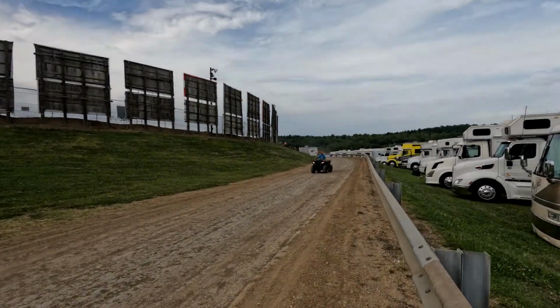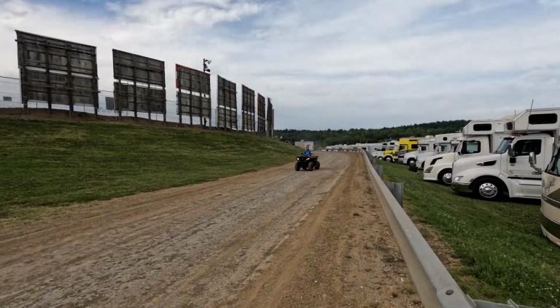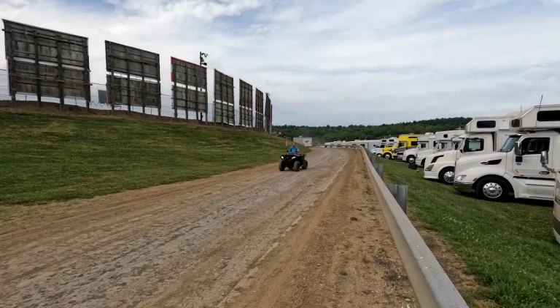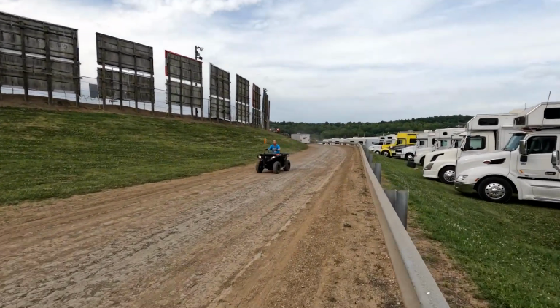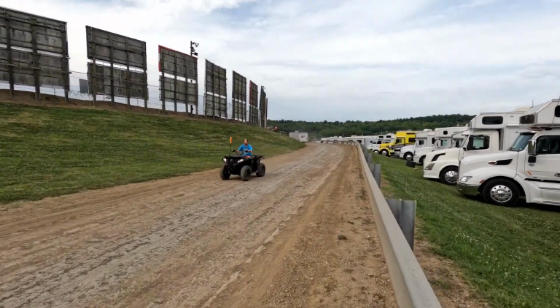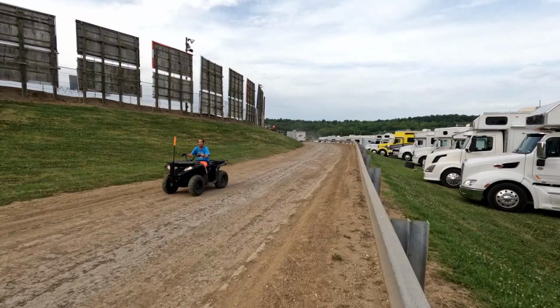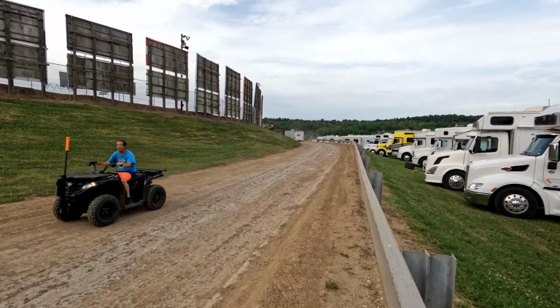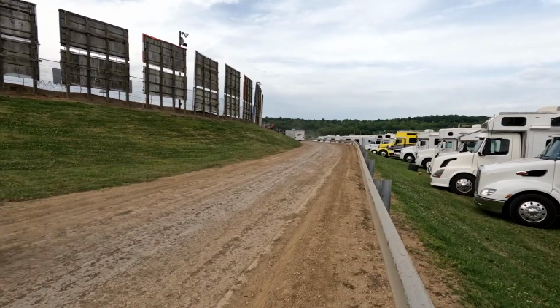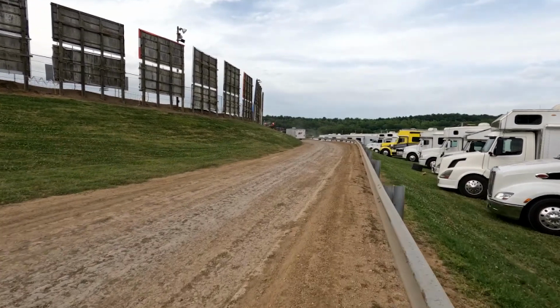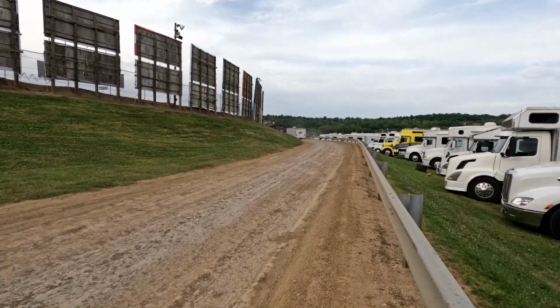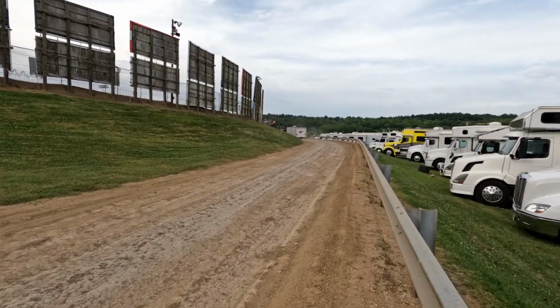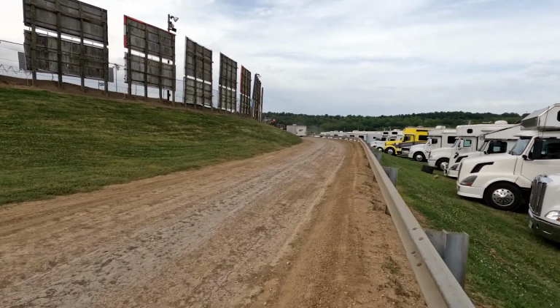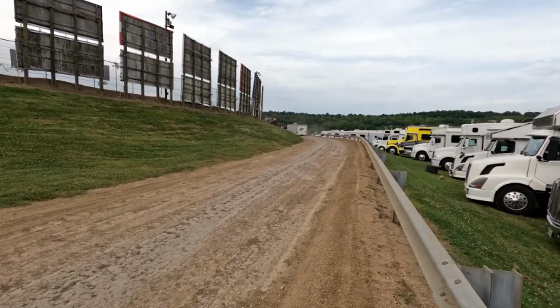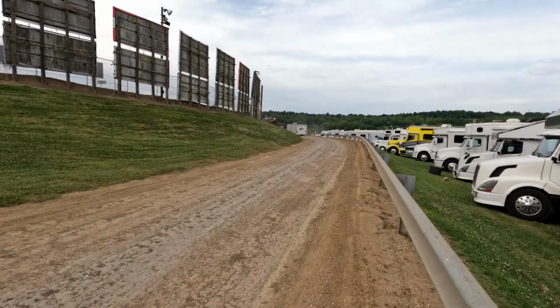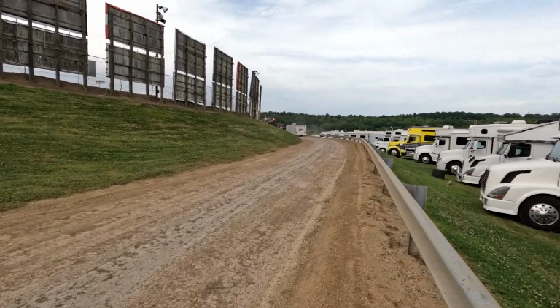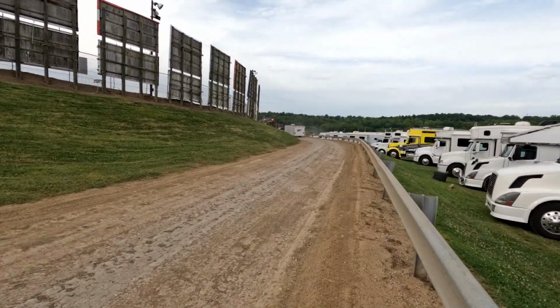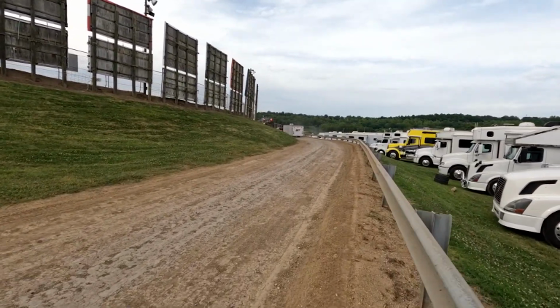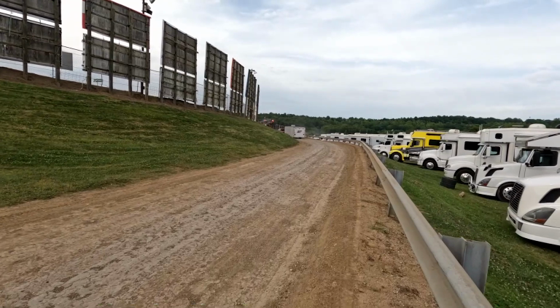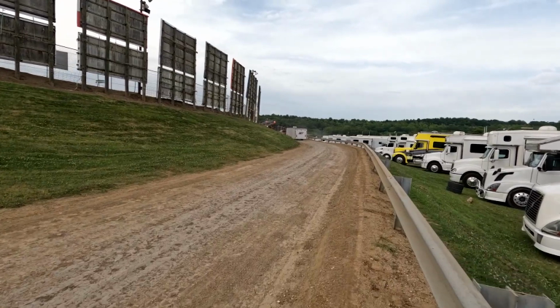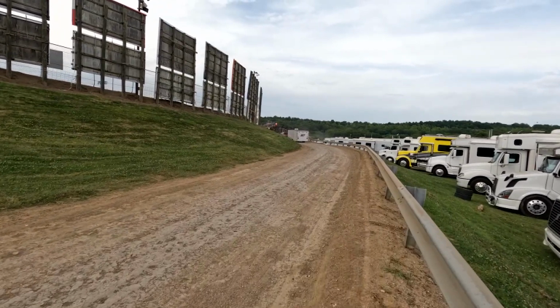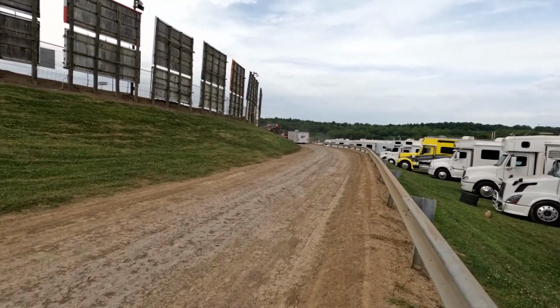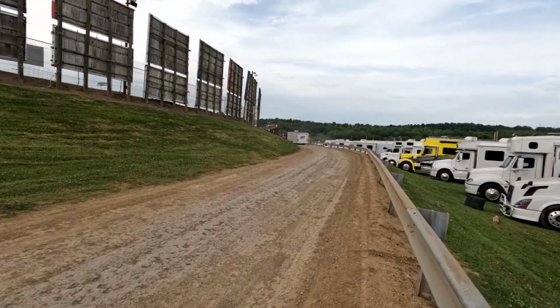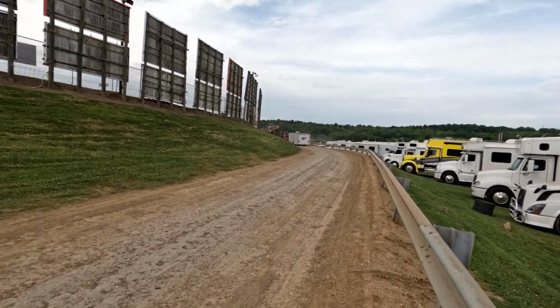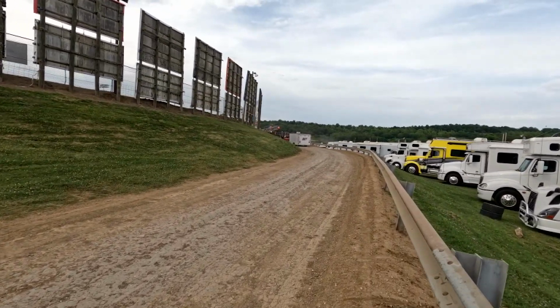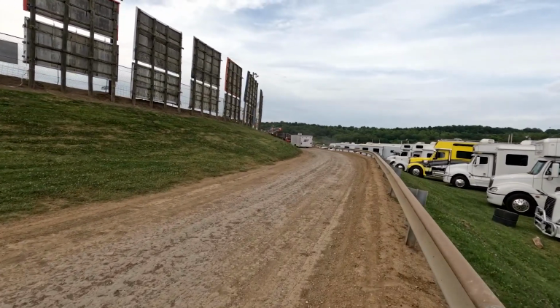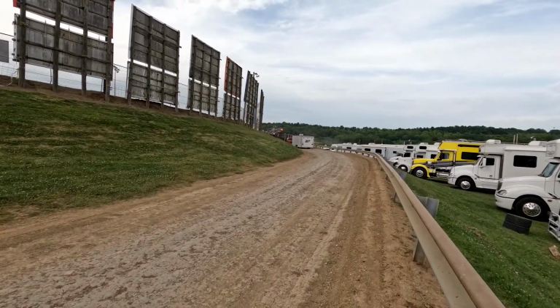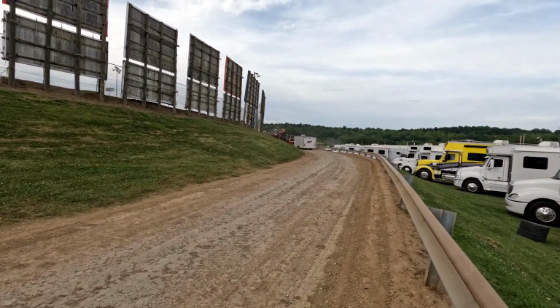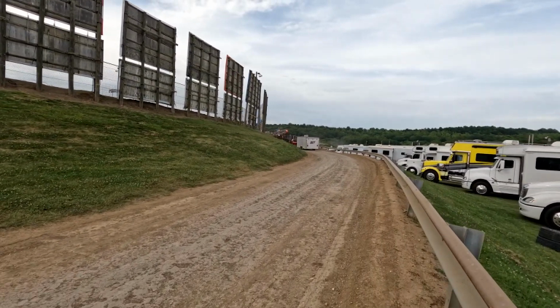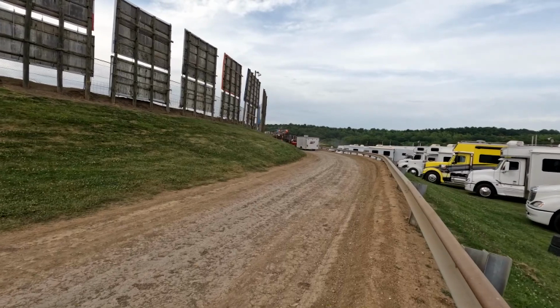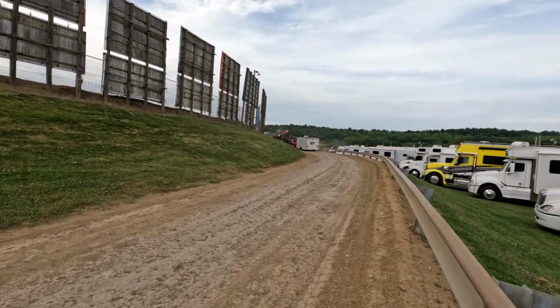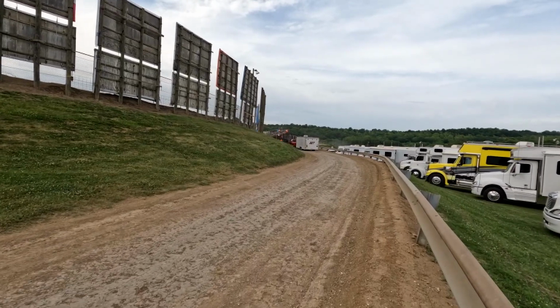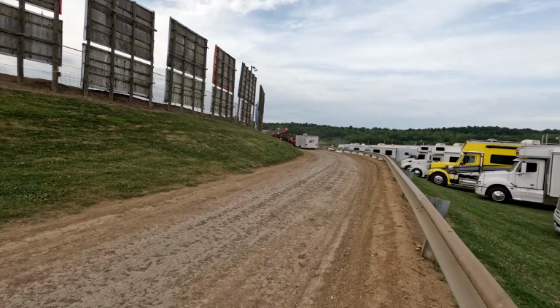Walking up the pit road here. It's a long walk. I believe this is where they stage the cars — there's a gate up here. Sounds like it's a pretty decent place to shoot from, at least that's what Trent told me, so we're gonna see.